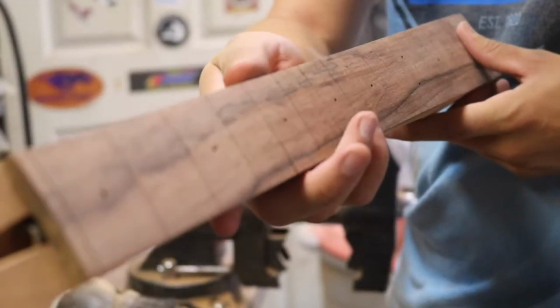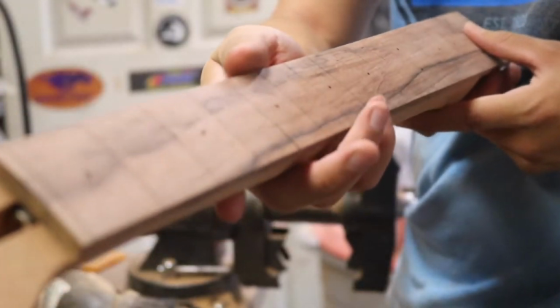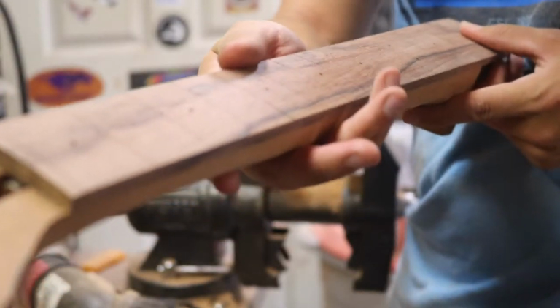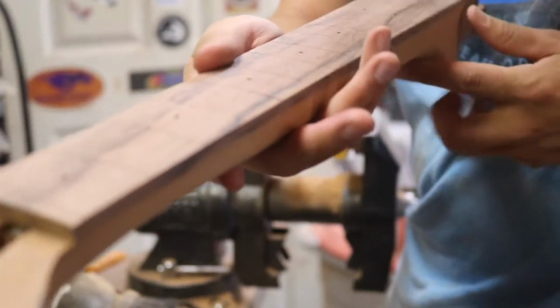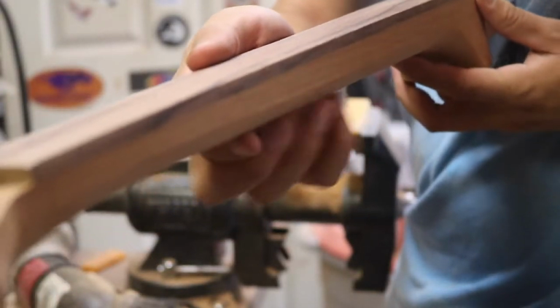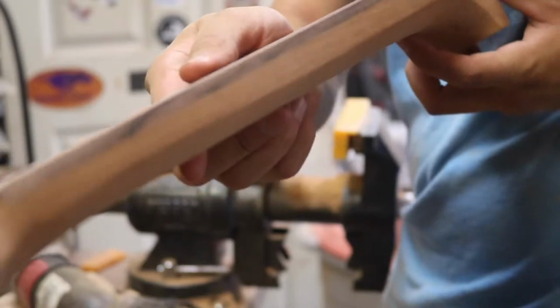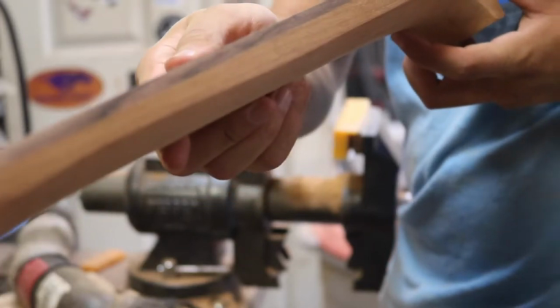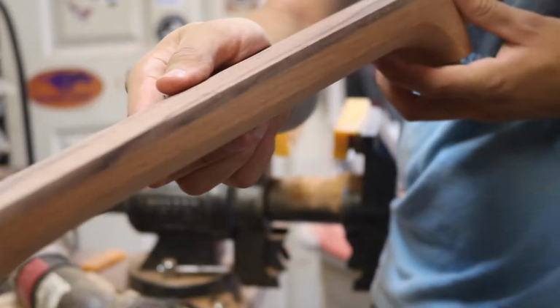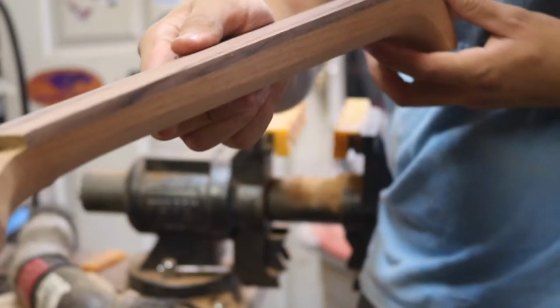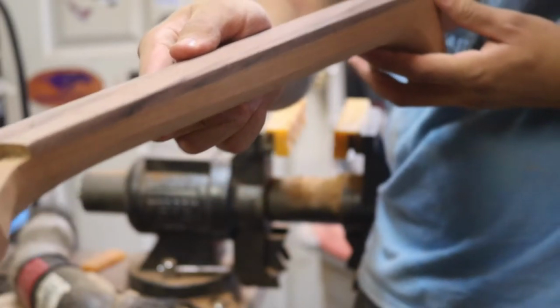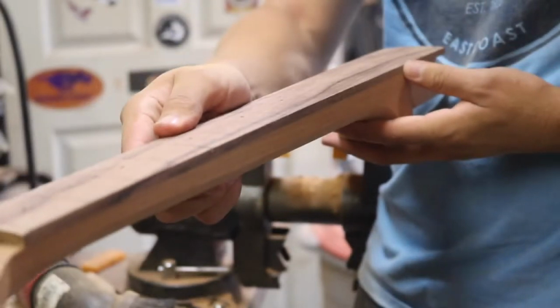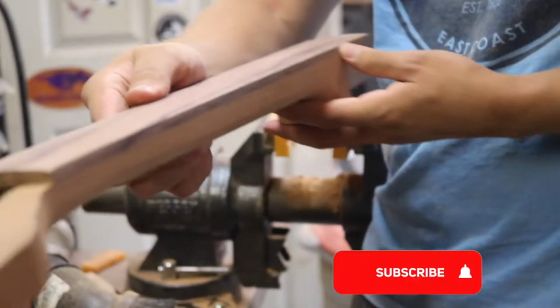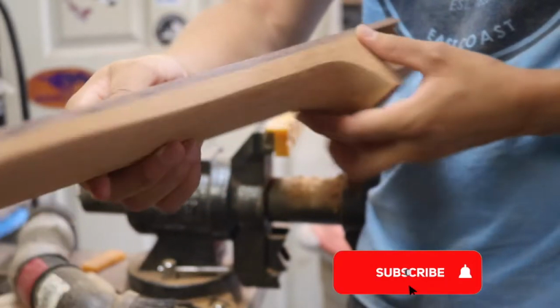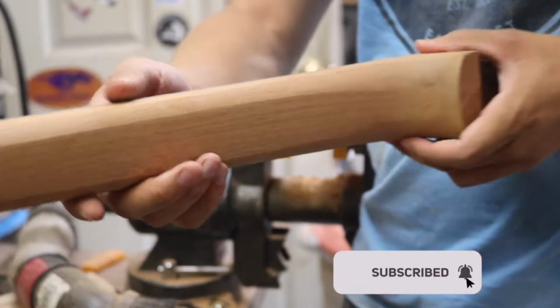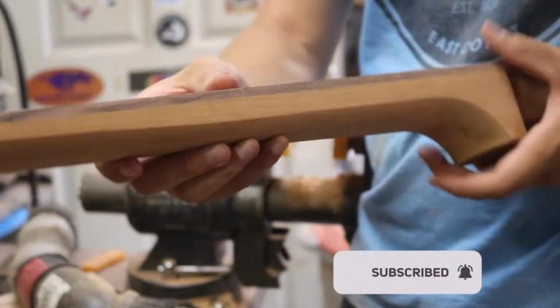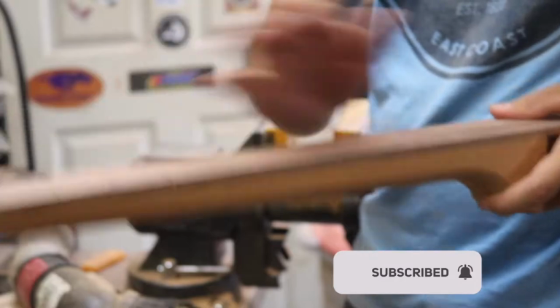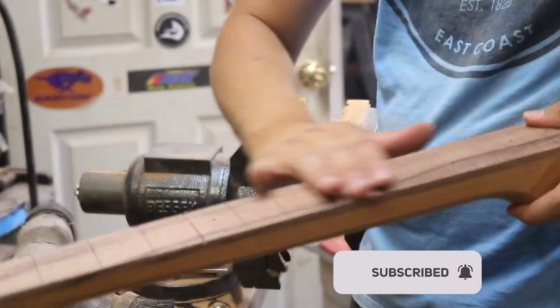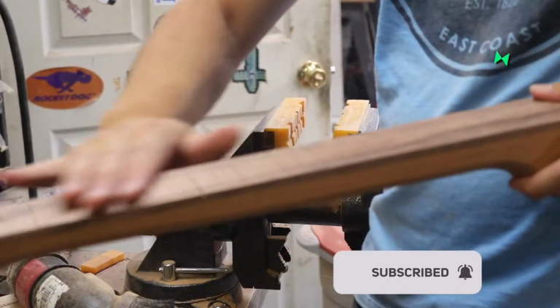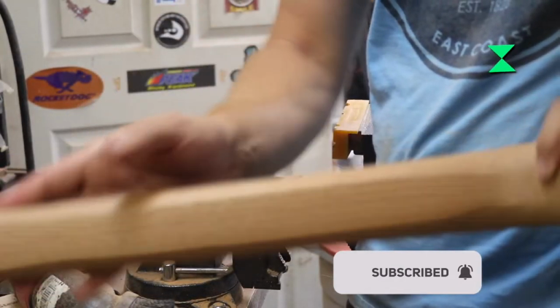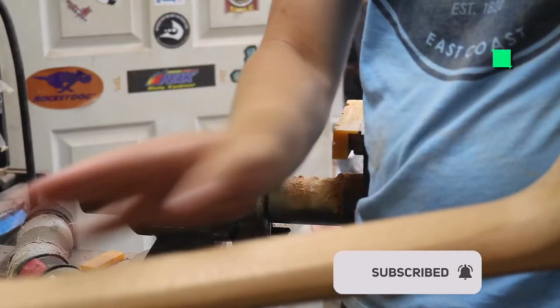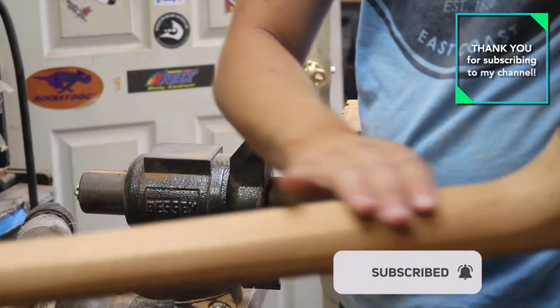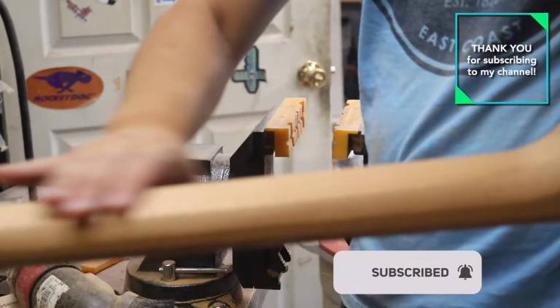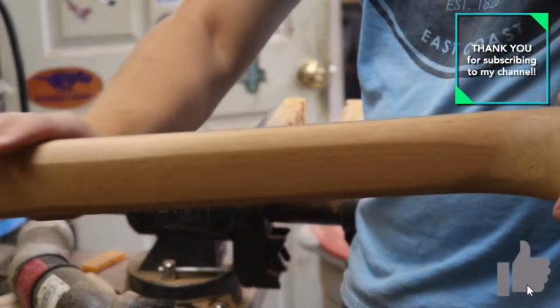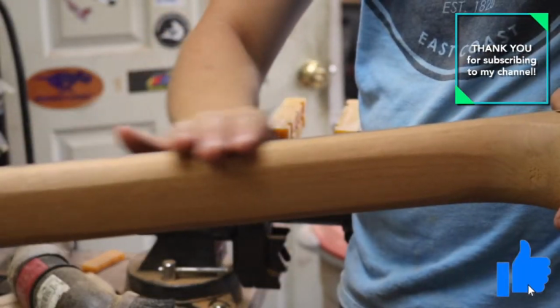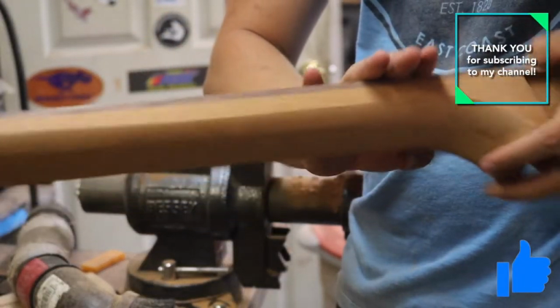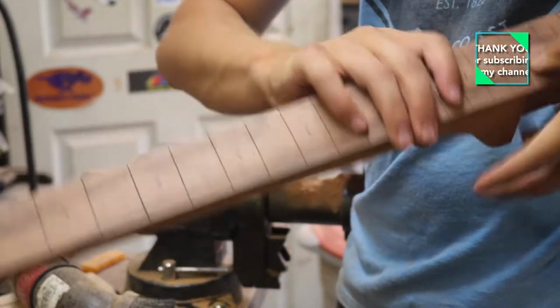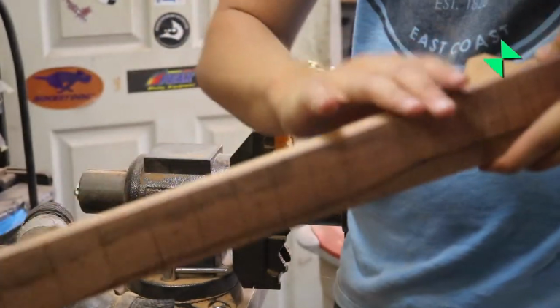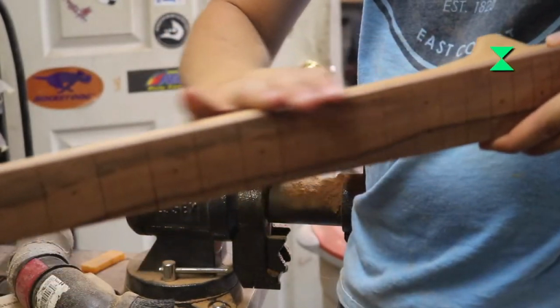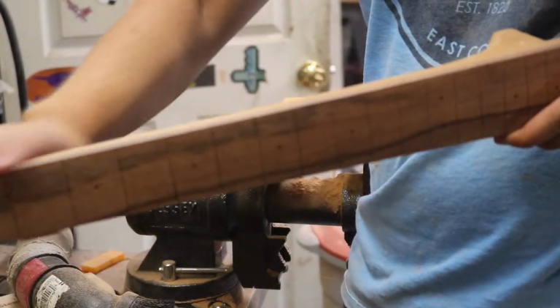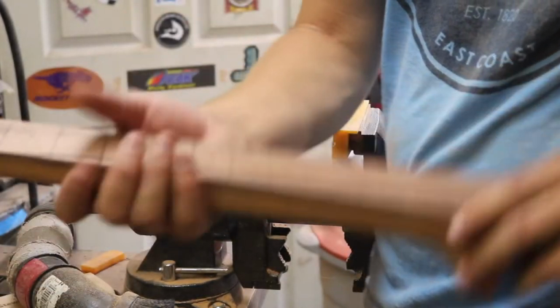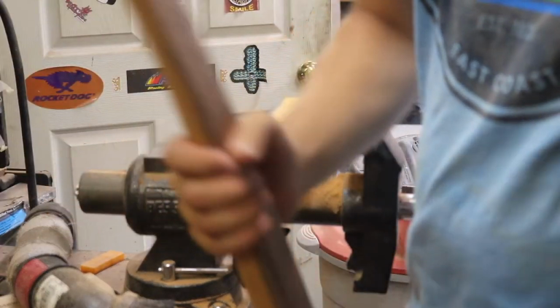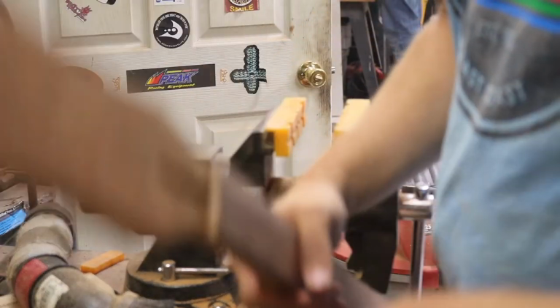Thanks so much for watching. I hope you've enjoyed the build up to this point. Please think about subscribing to get notified when the next part of the build is uploaded, and like the video for the YouTube algorithm. Thanks again for stopping by — I'll see you in the next one. Peace!